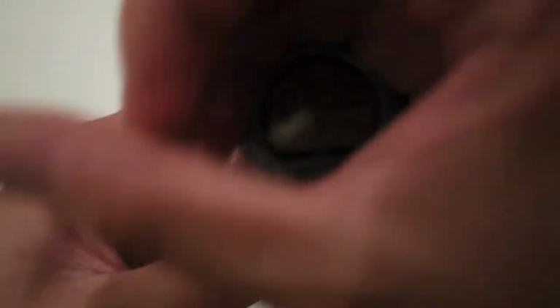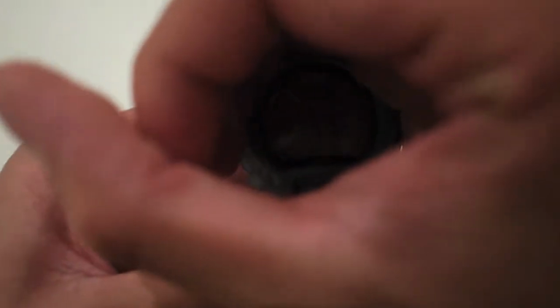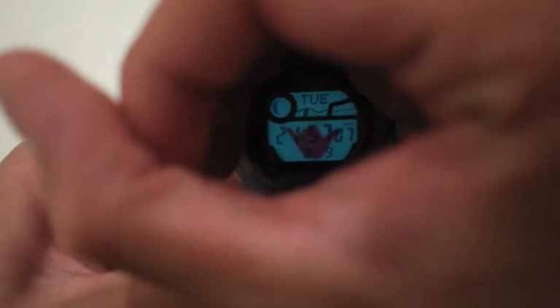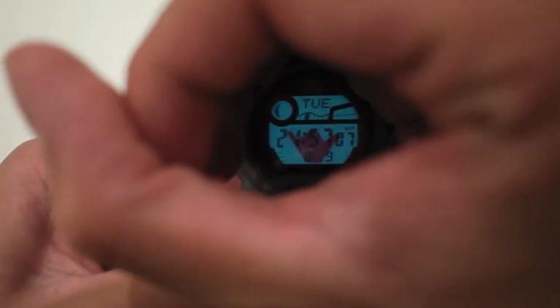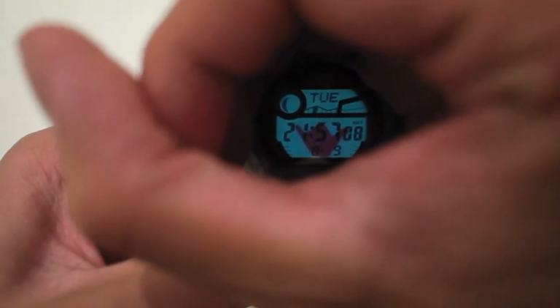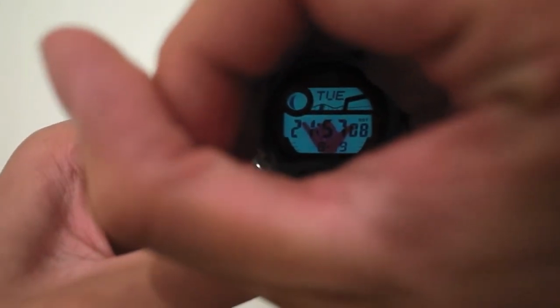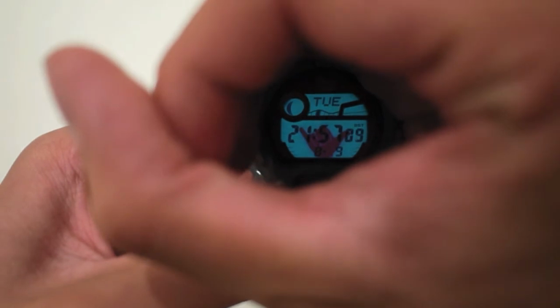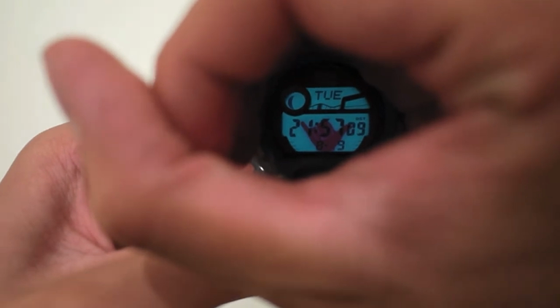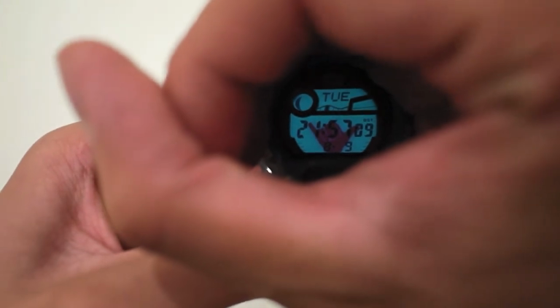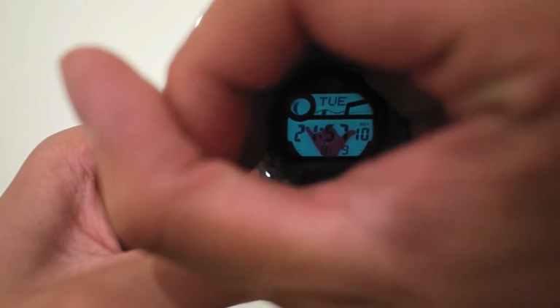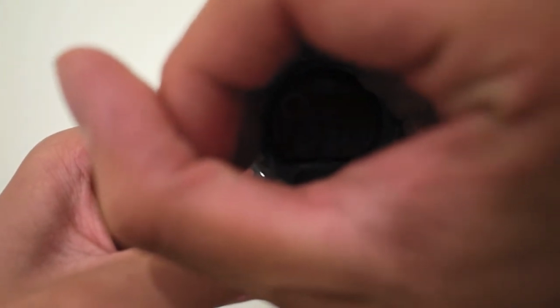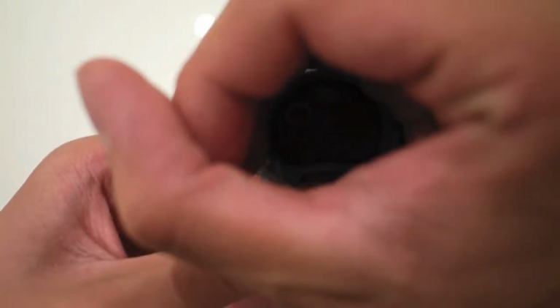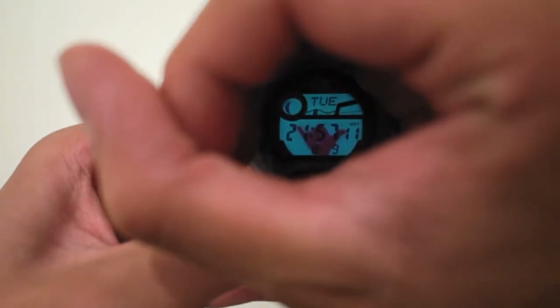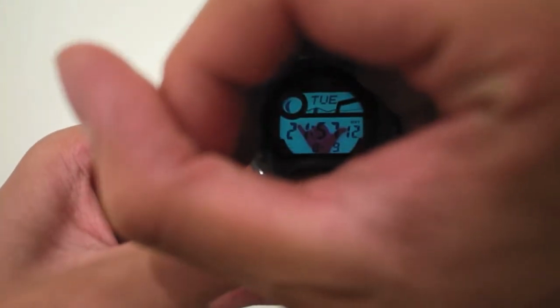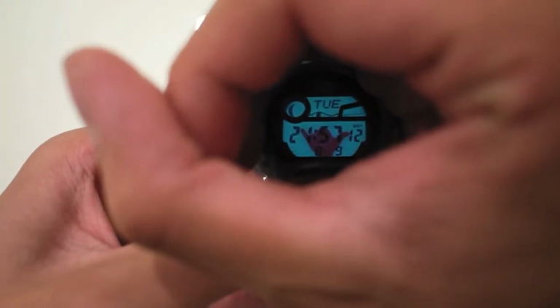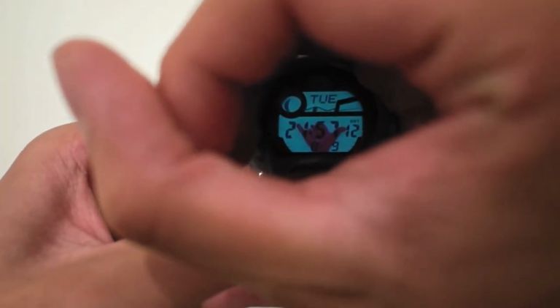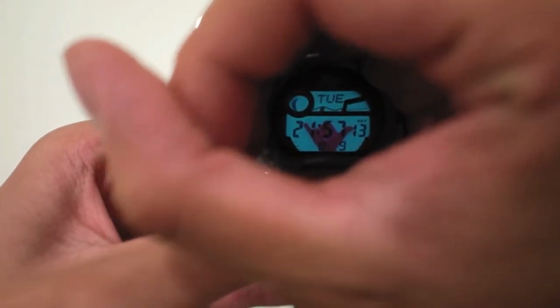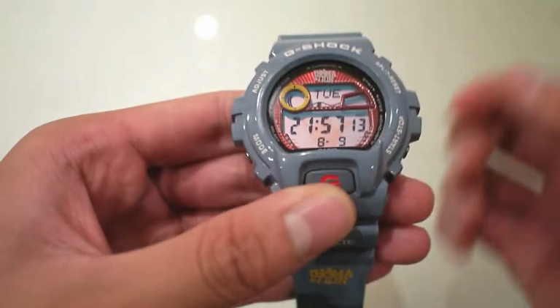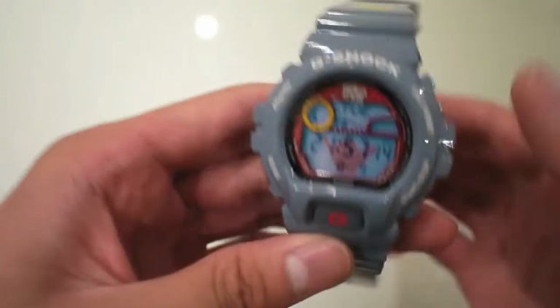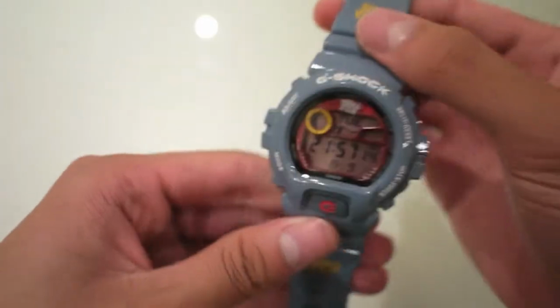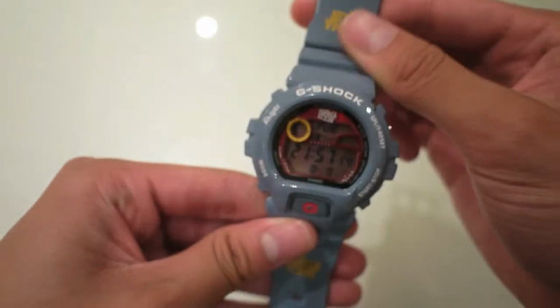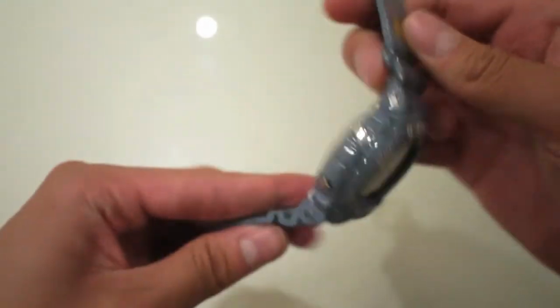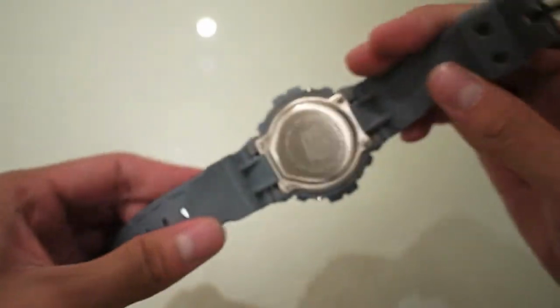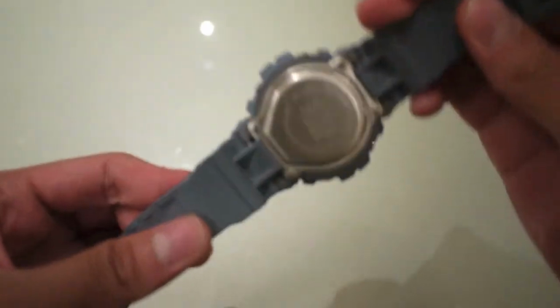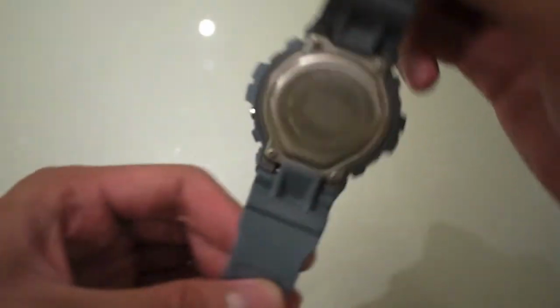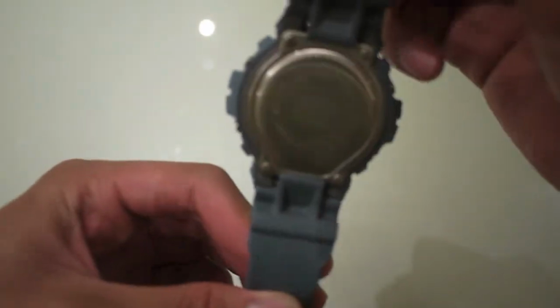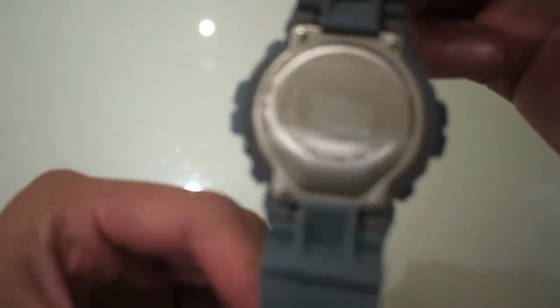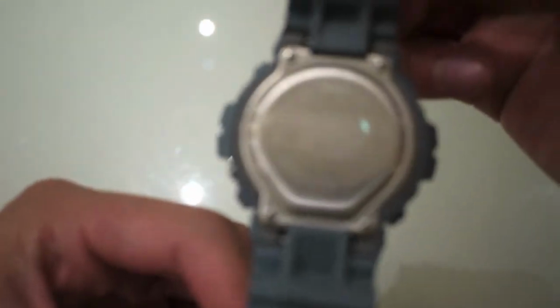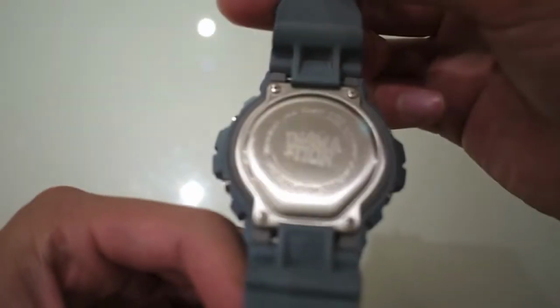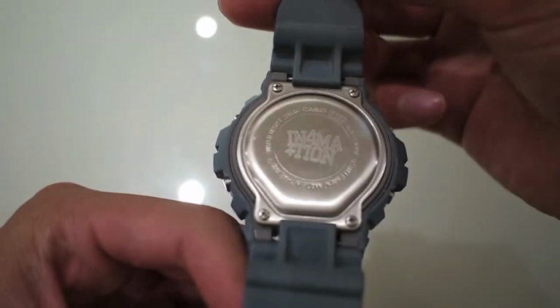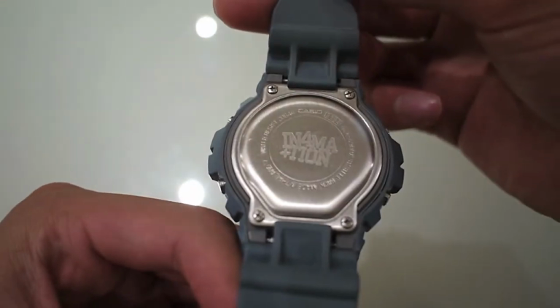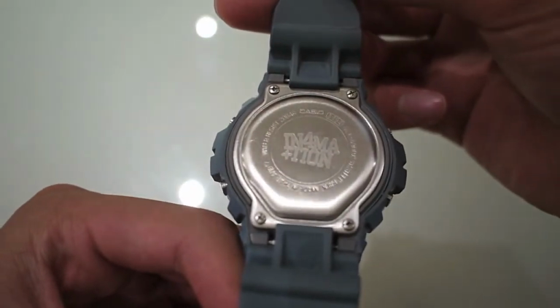The backlight has this symbol, which is pretty cool. And that's pretty much all for this watch — really clean watch.